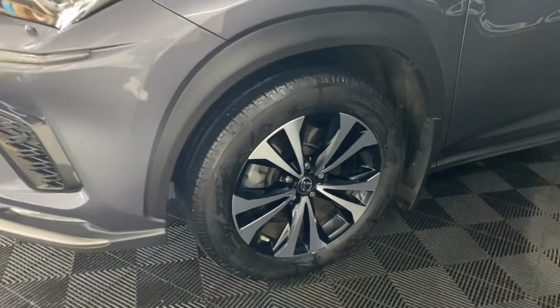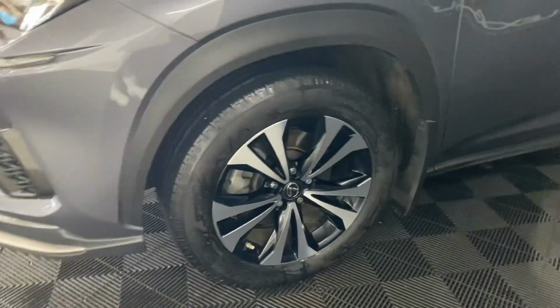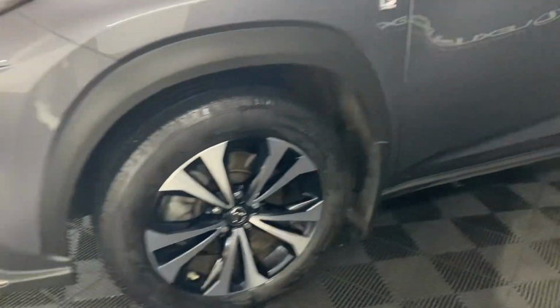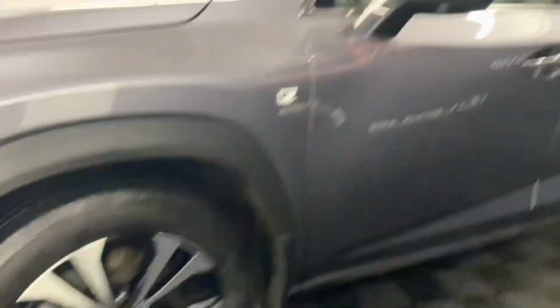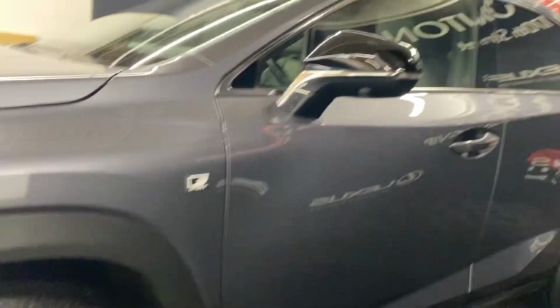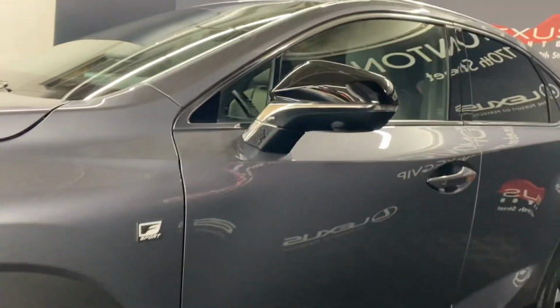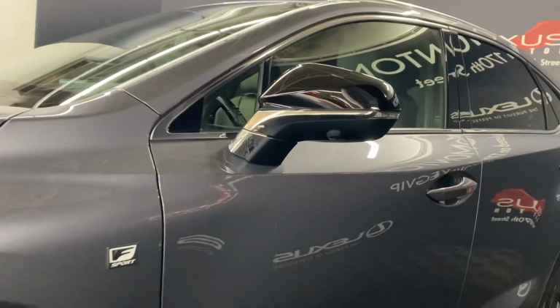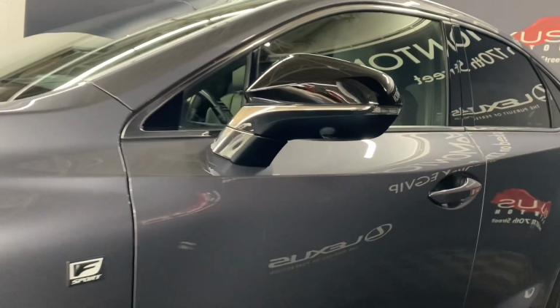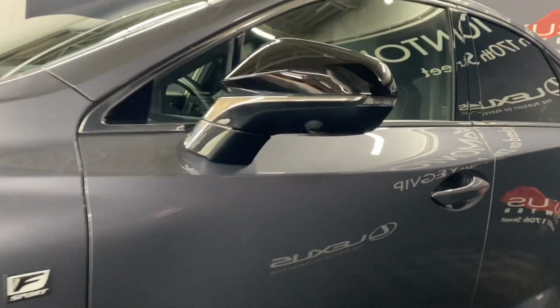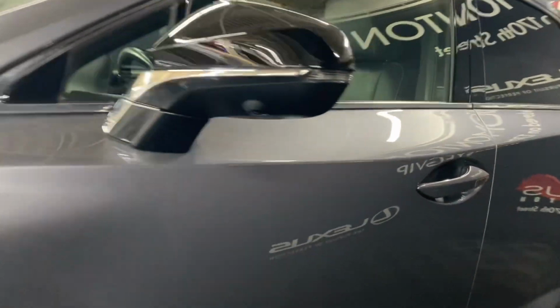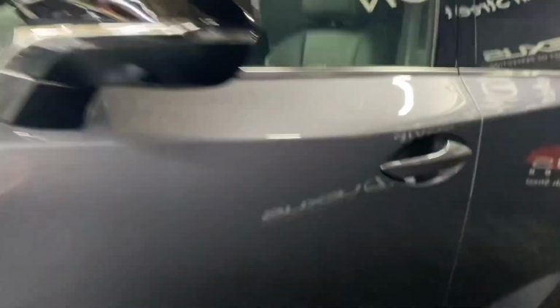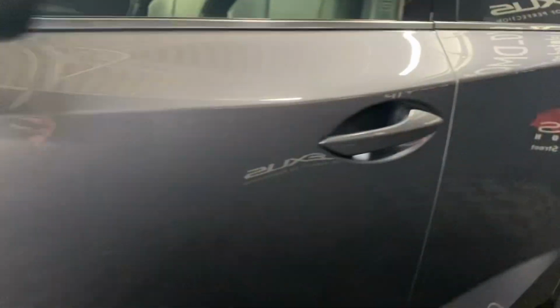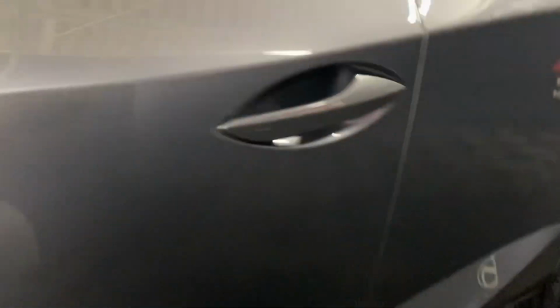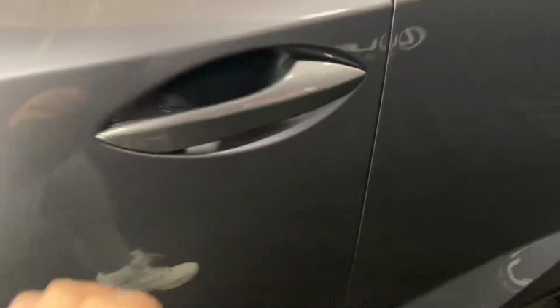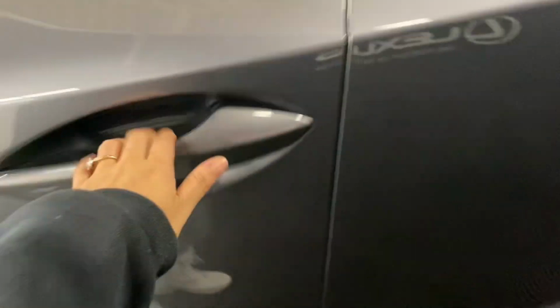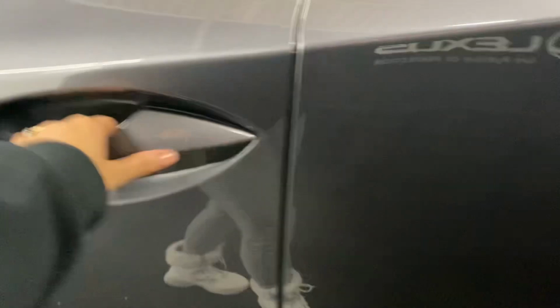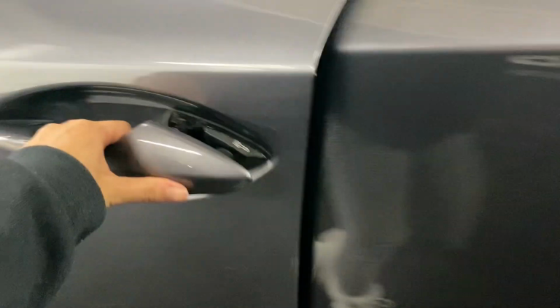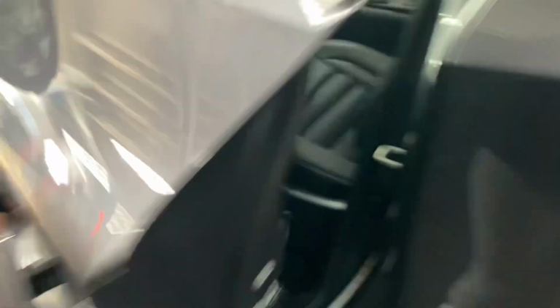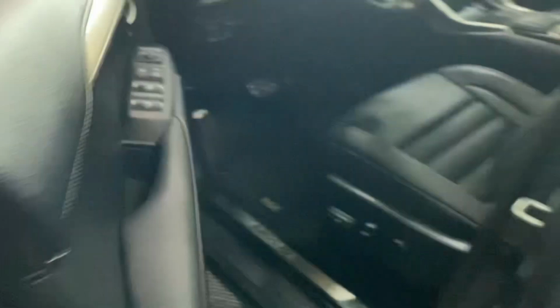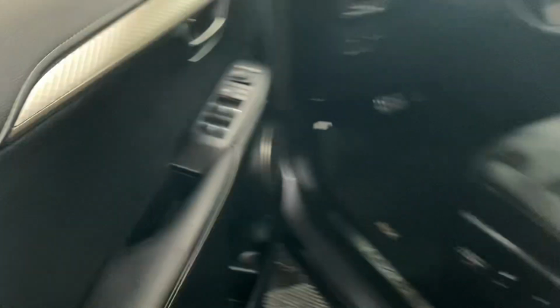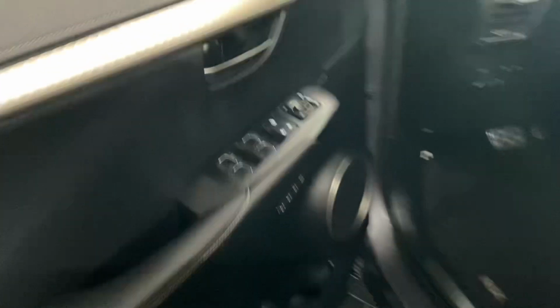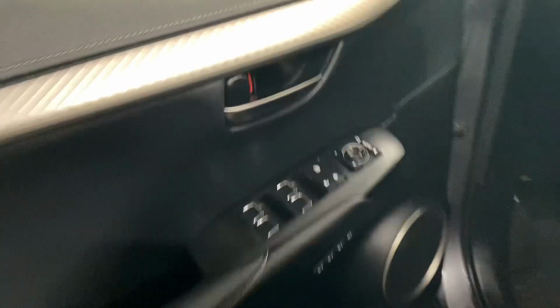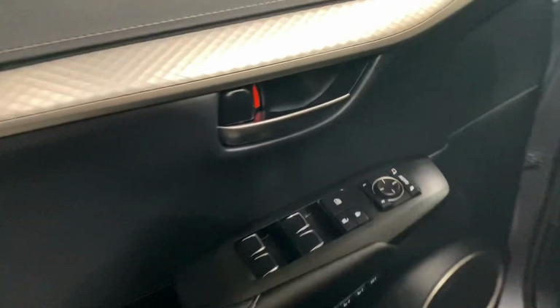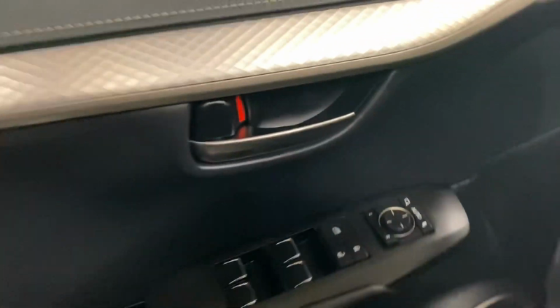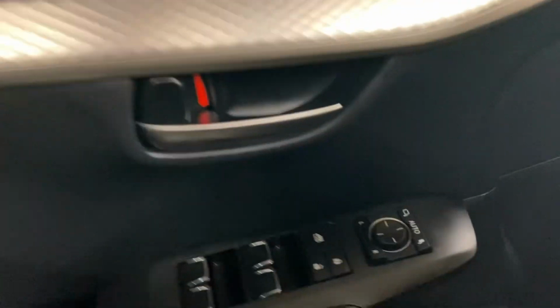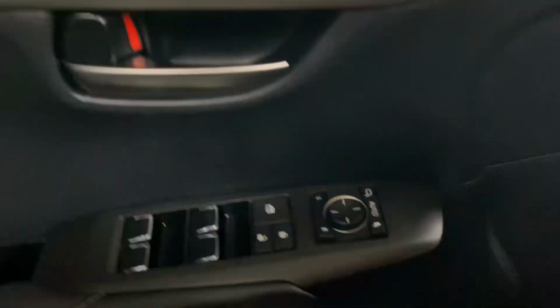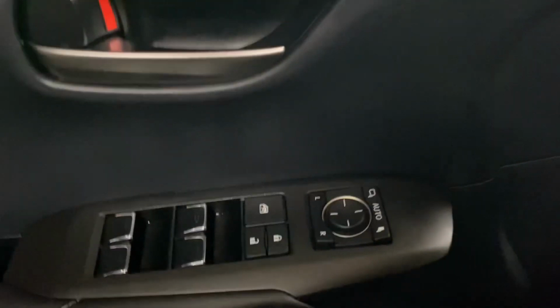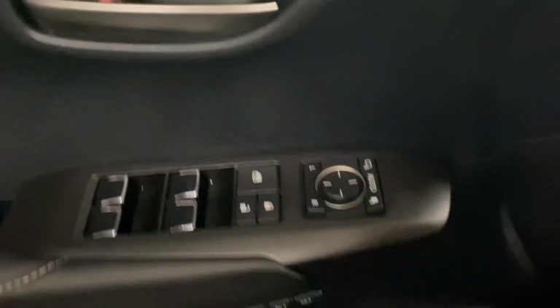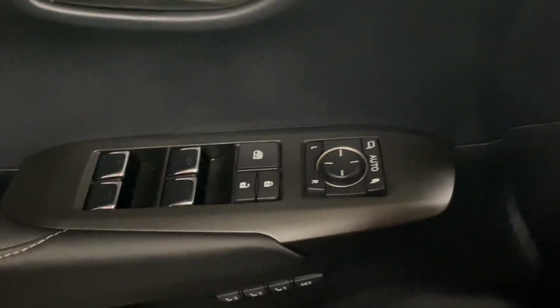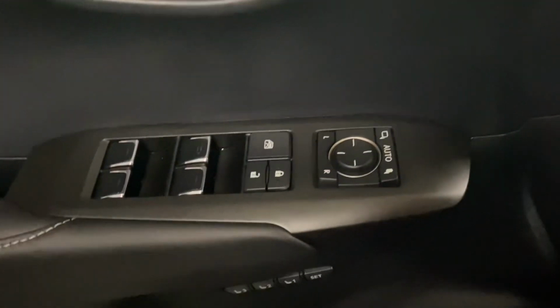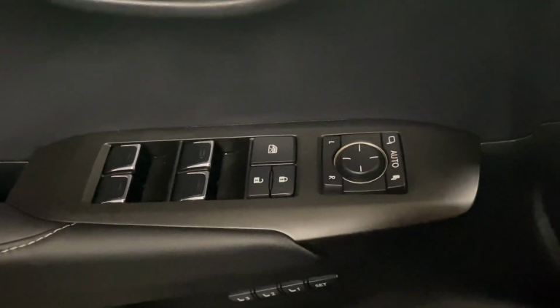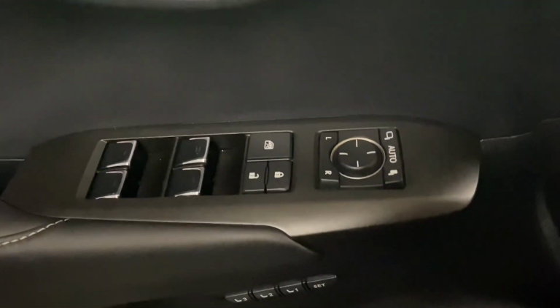You have 18-inch F-Sport alloy wheels, panoramic view monitors, and keyless entry into the vehicle. On your door panel you have your powered windows.